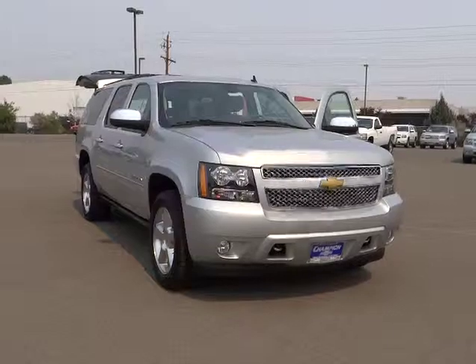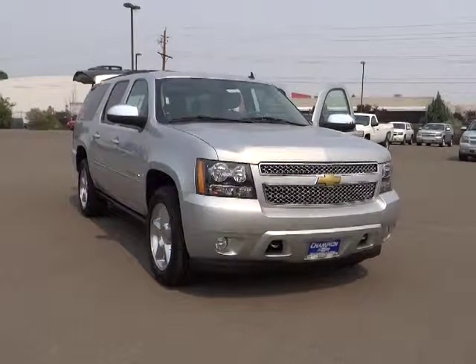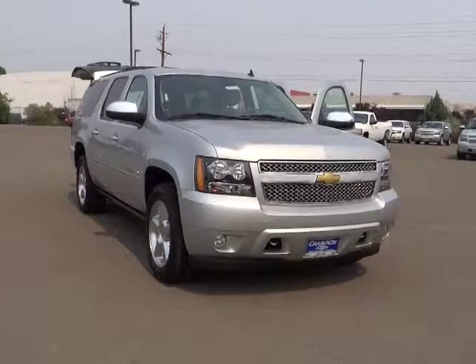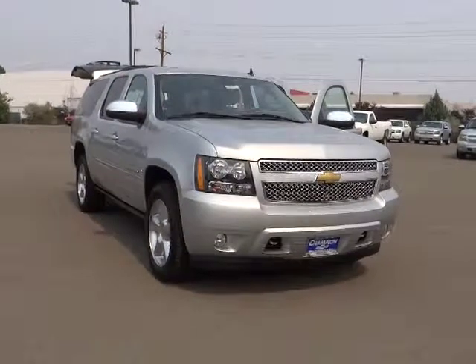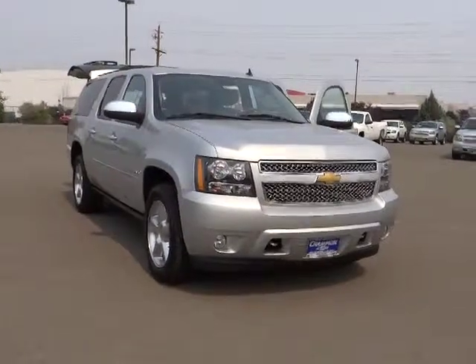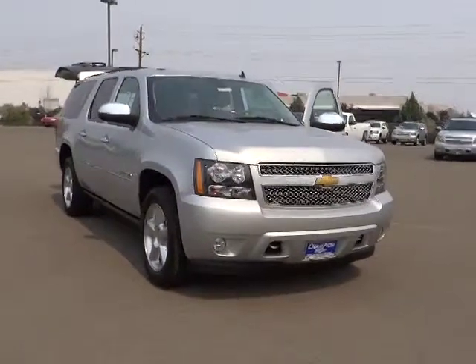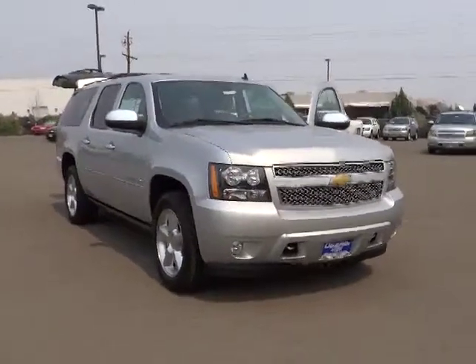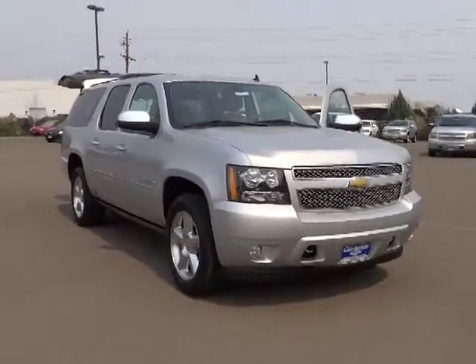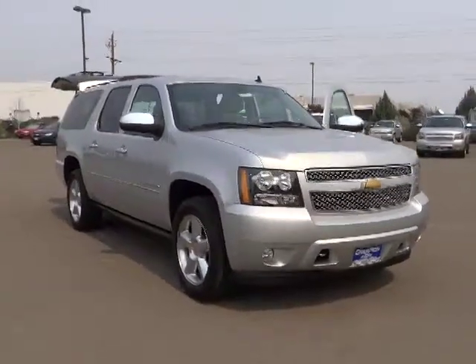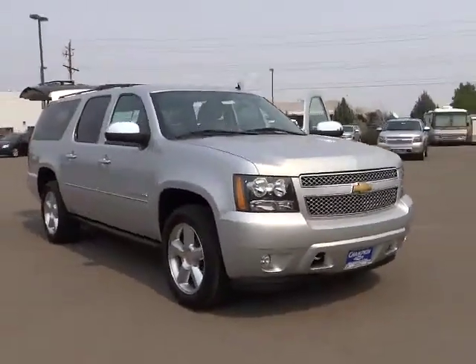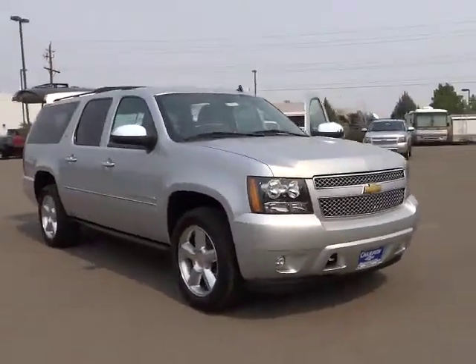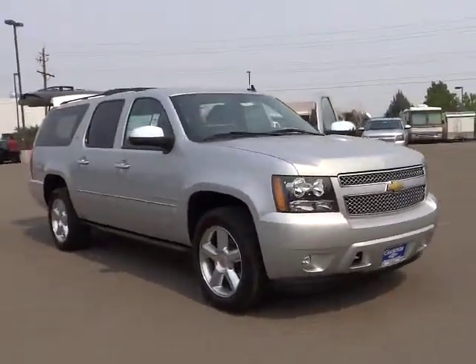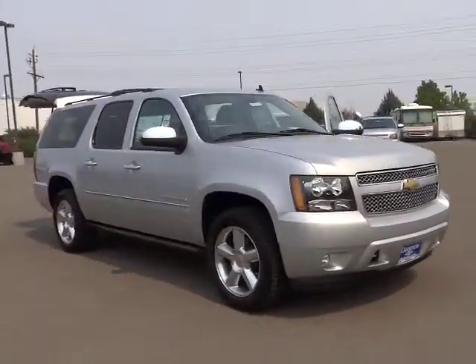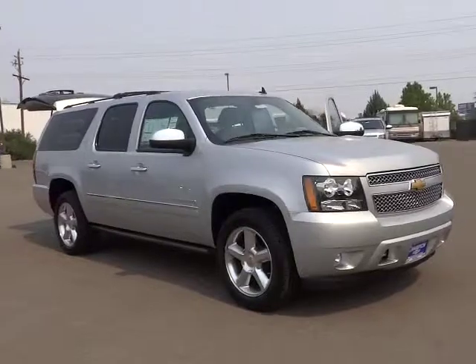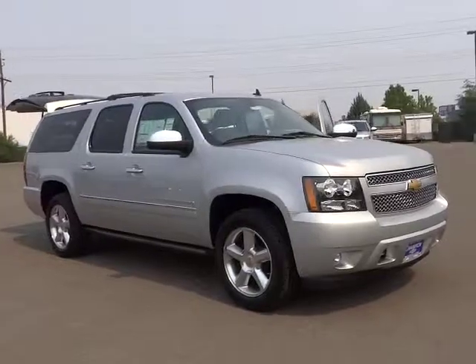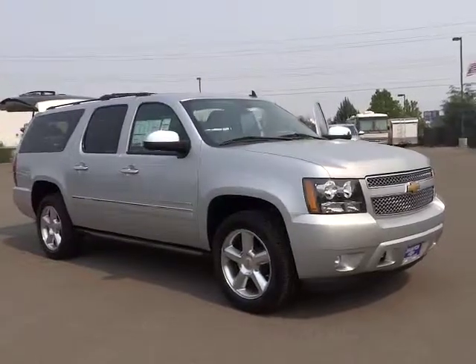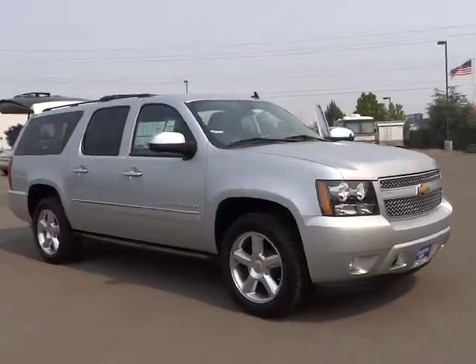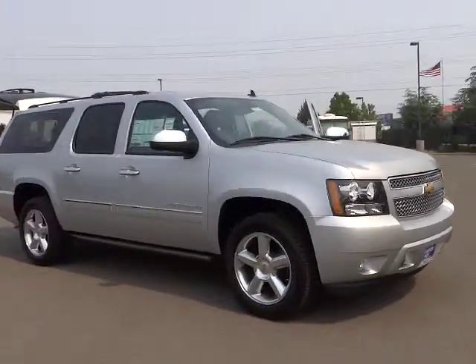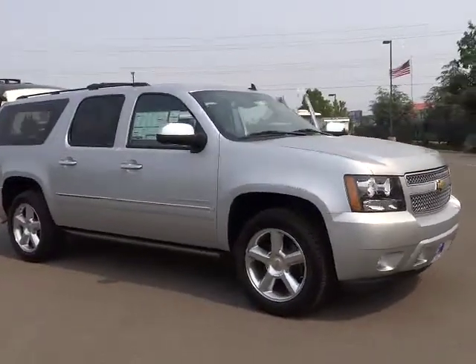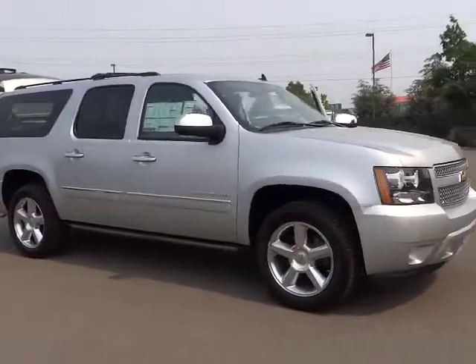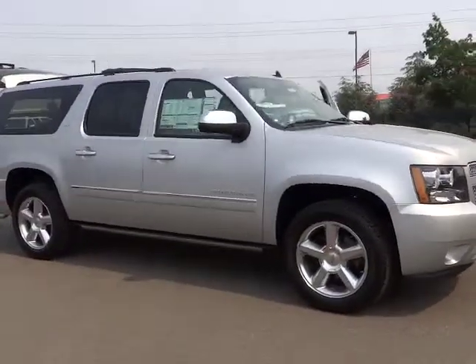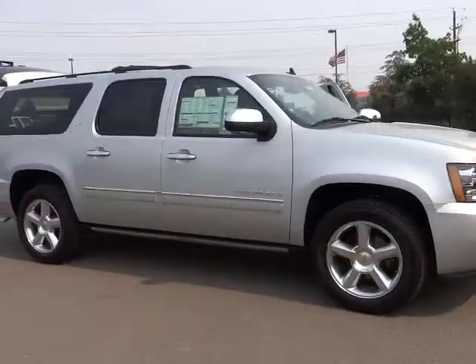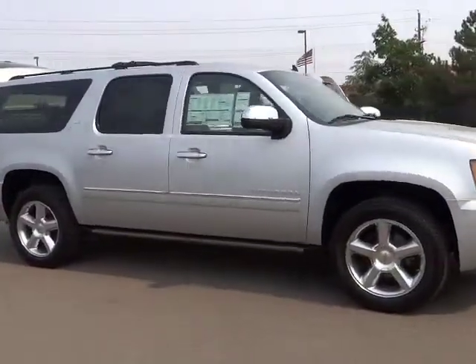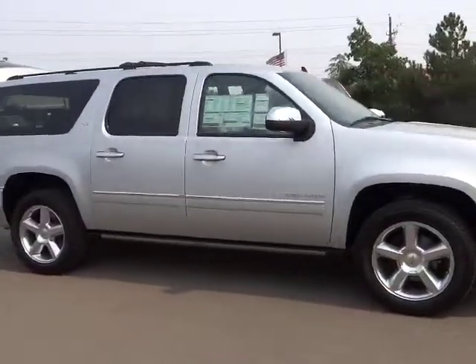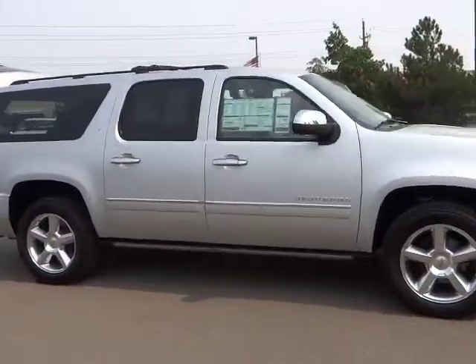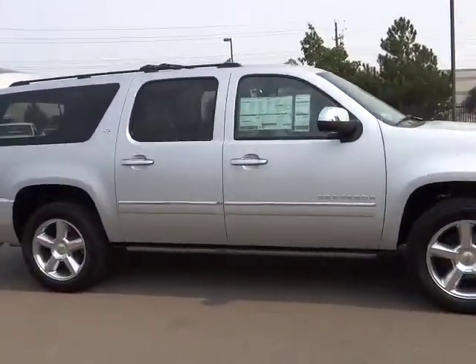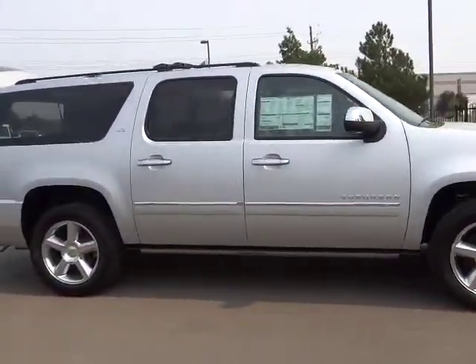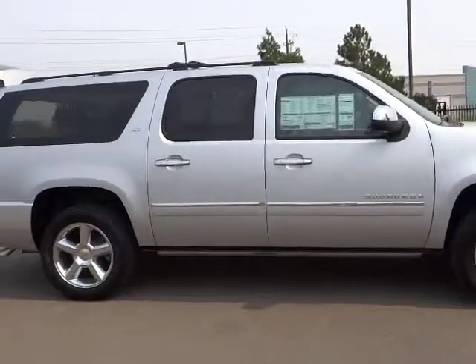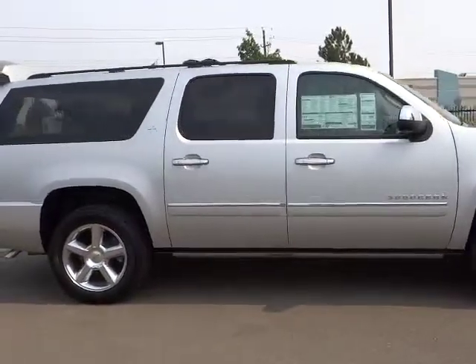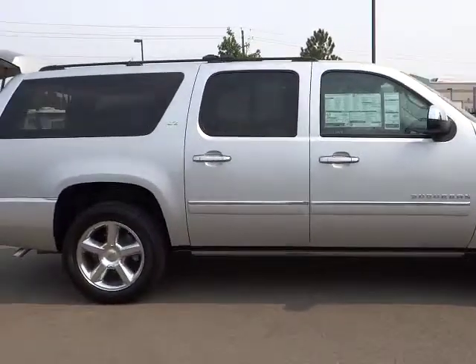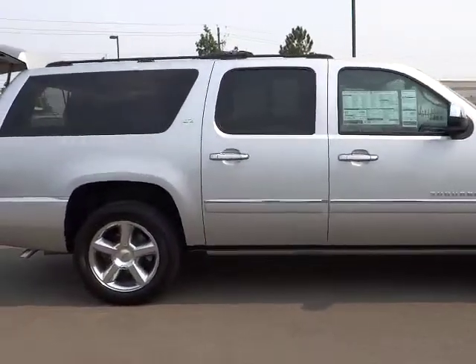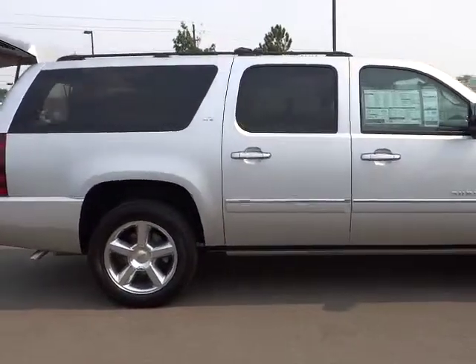2014 Suburban. The Suburban excels at towing heavy trailers, hauling loads of people and gear, and enduring hard use and rugged terrain, and is priced below $70,000.